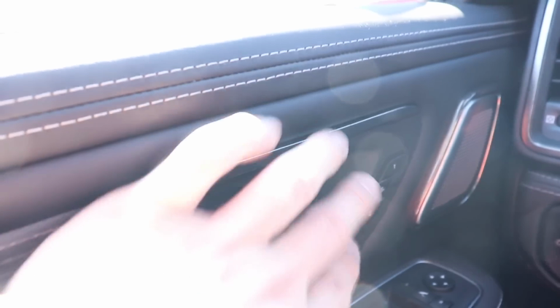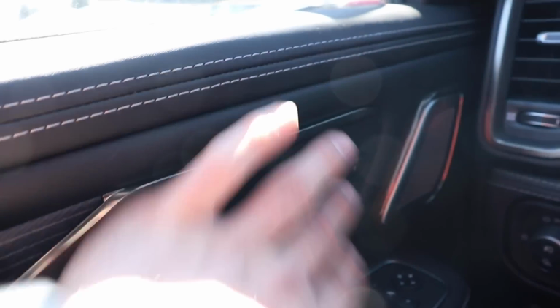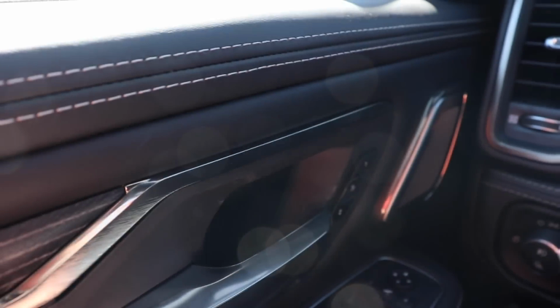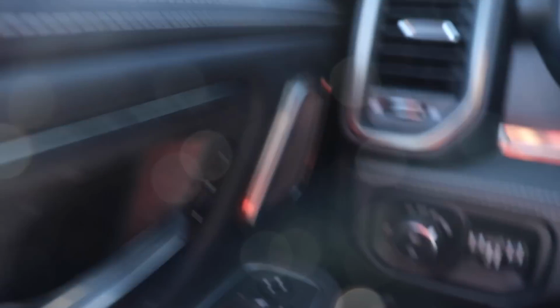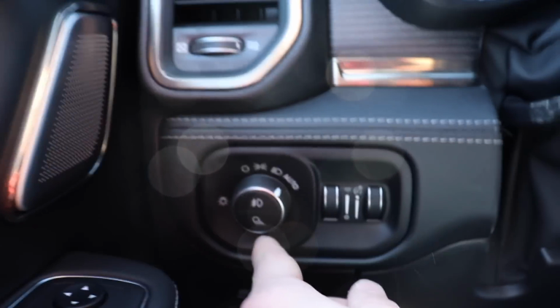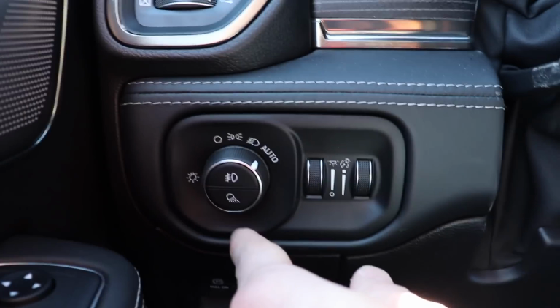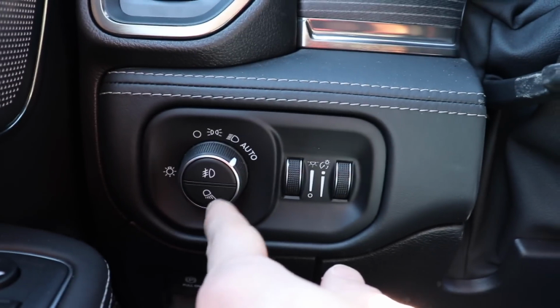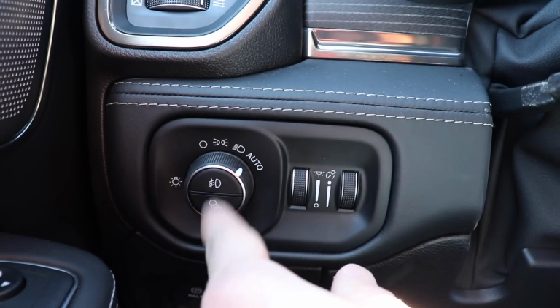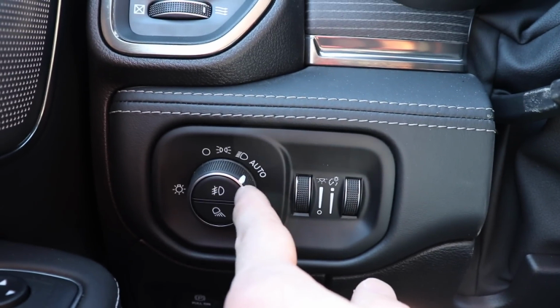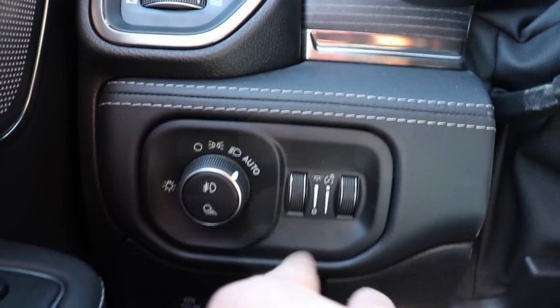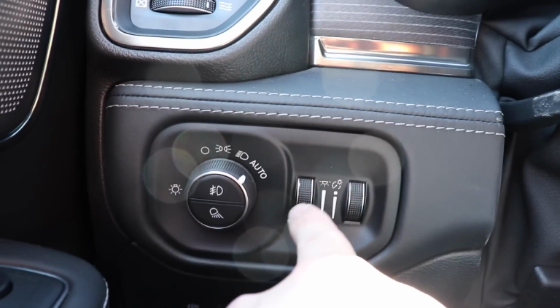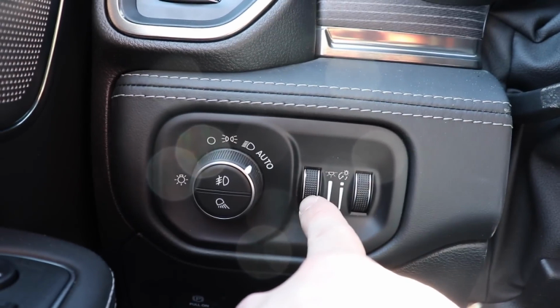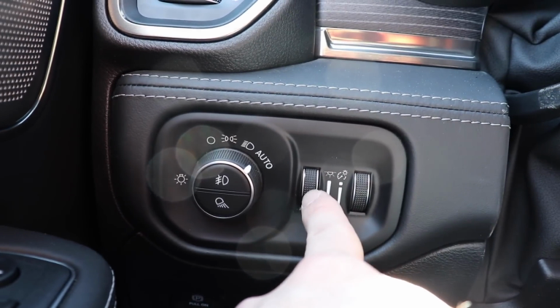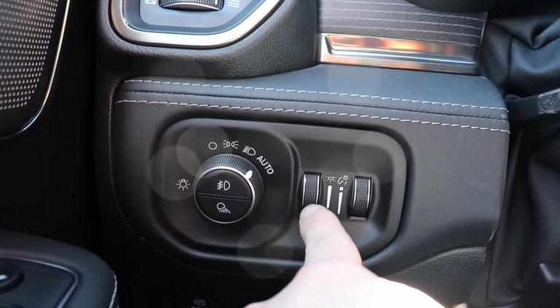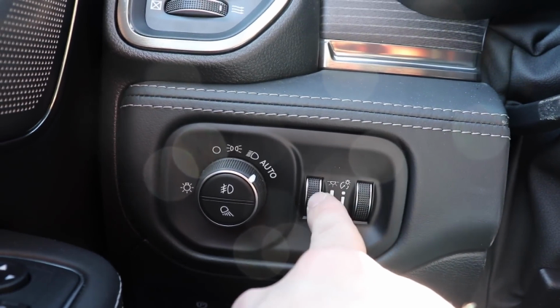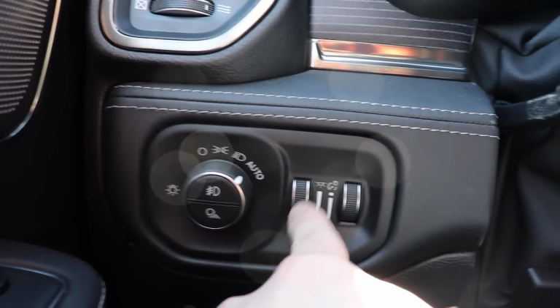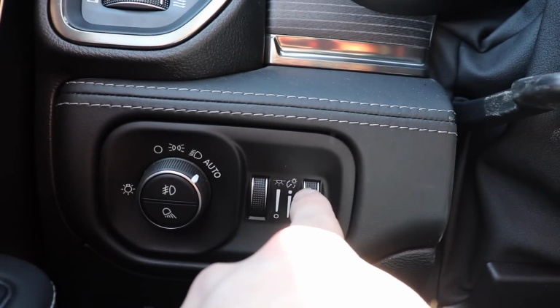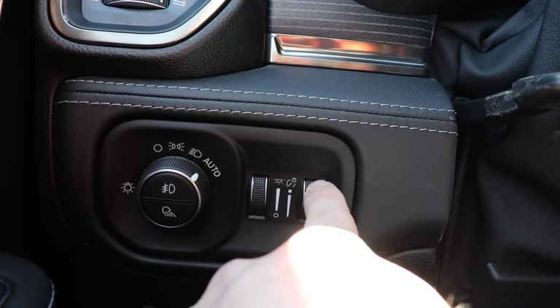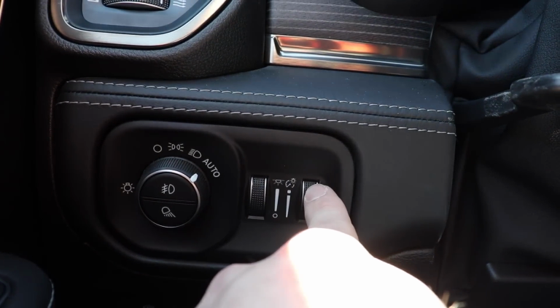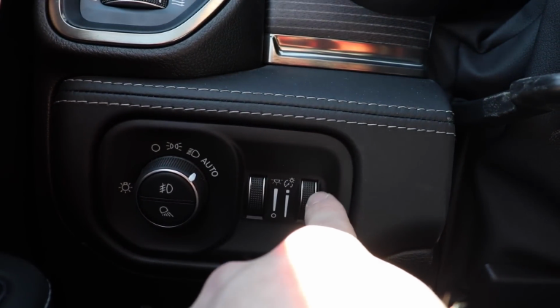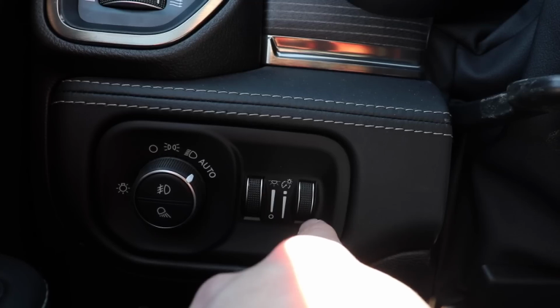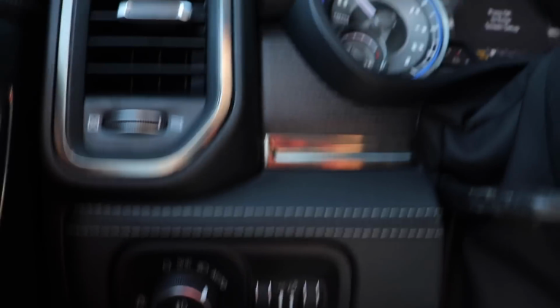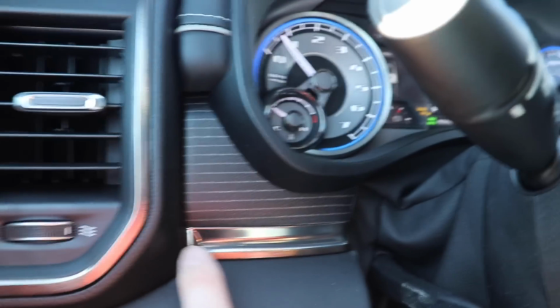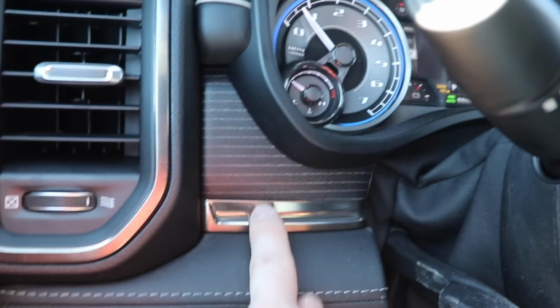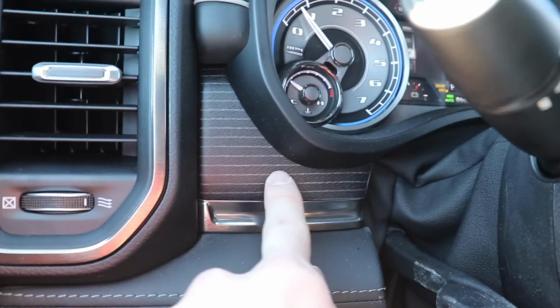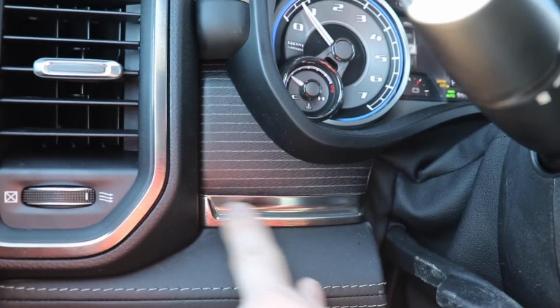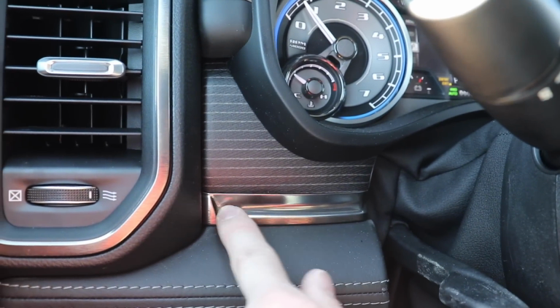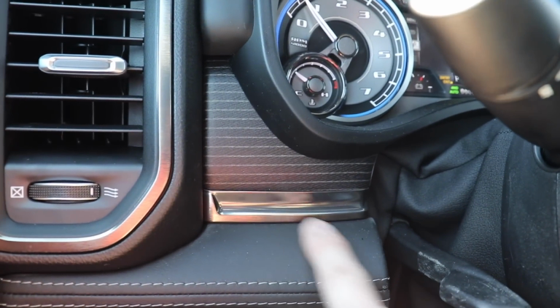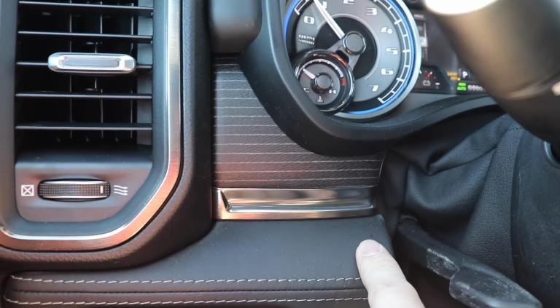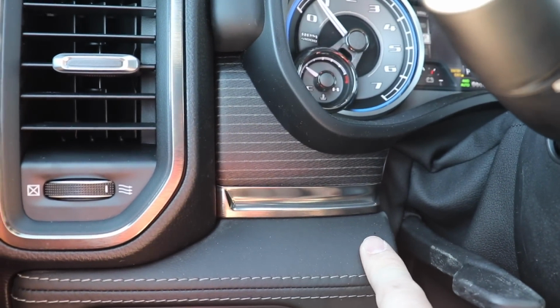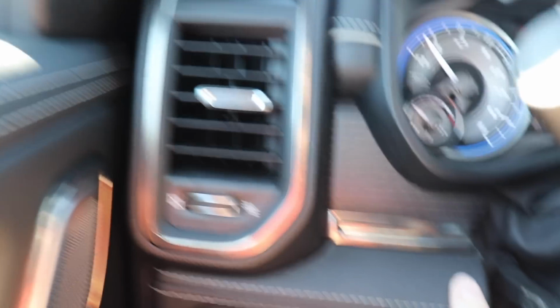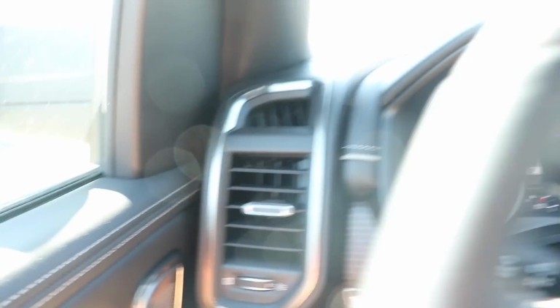Two-seat memory. Over here we have the lighting controls for the exterior, and here we have the lighting controls for the dome map lights, and then the gauge cluster brightness as well. You can take a look at that wood trim and that brushed-looking metal — absolutely beautiful.